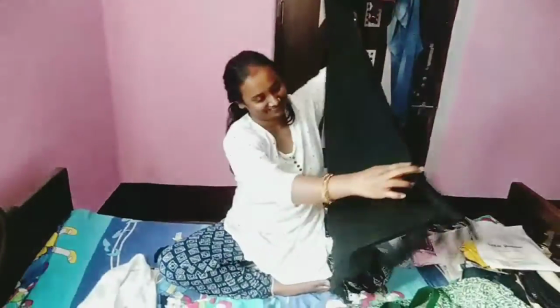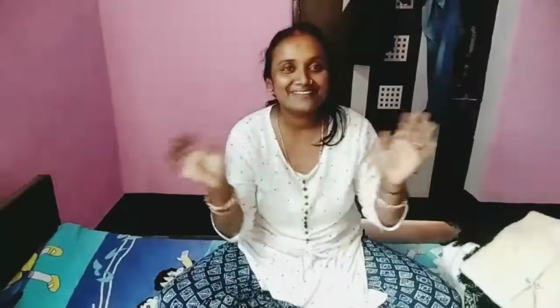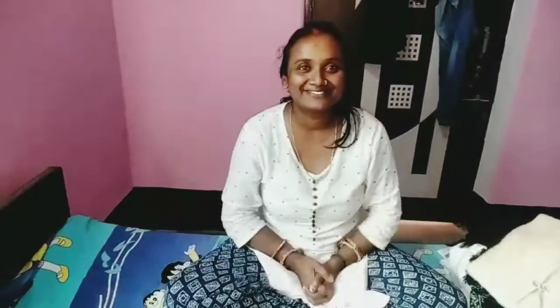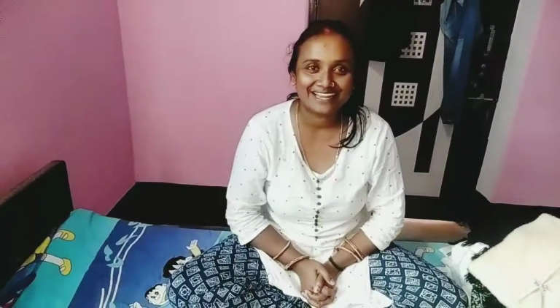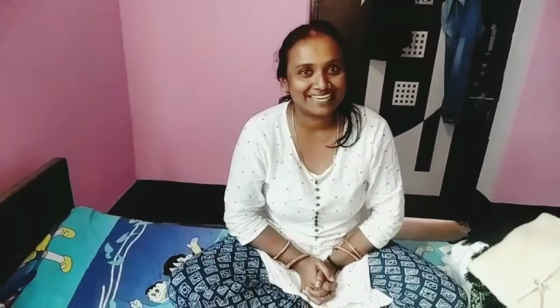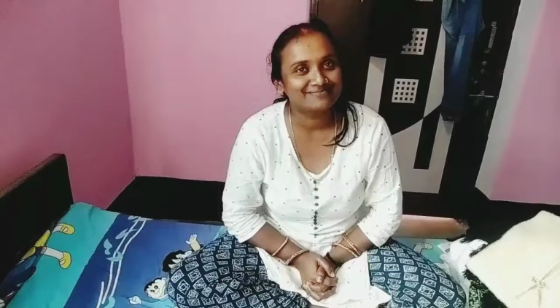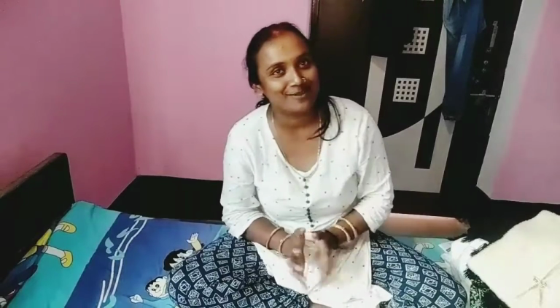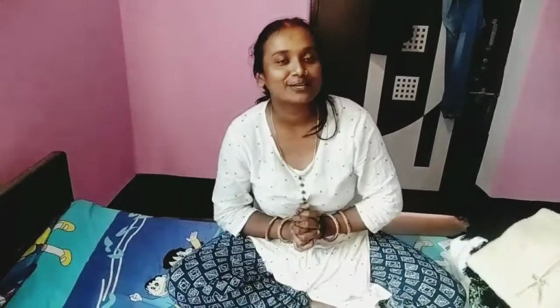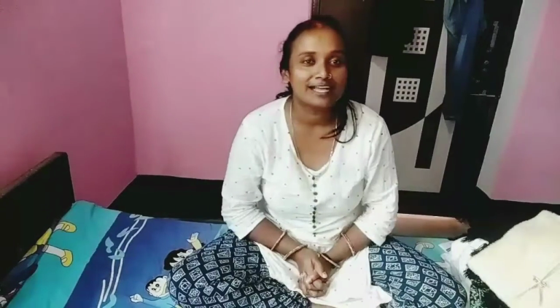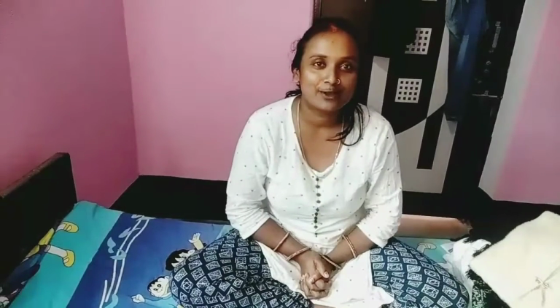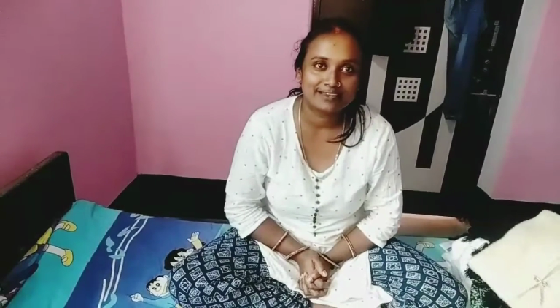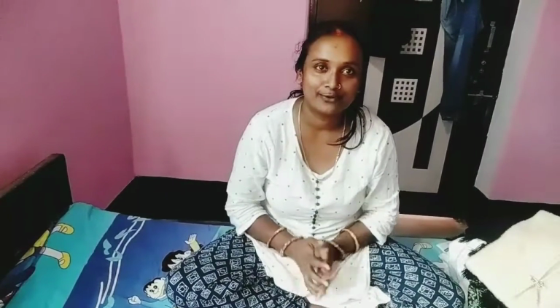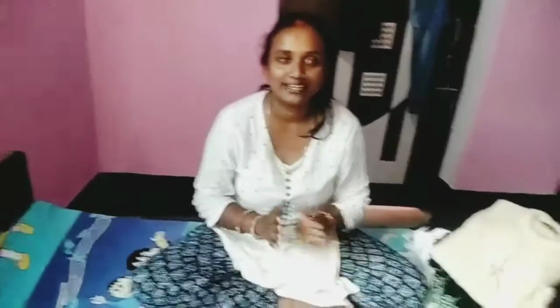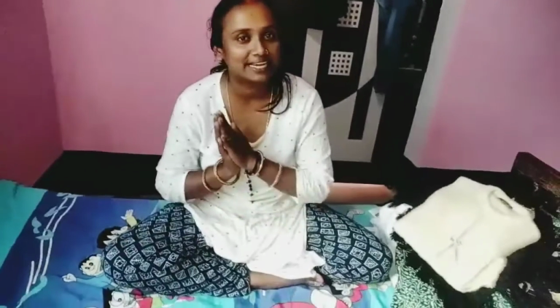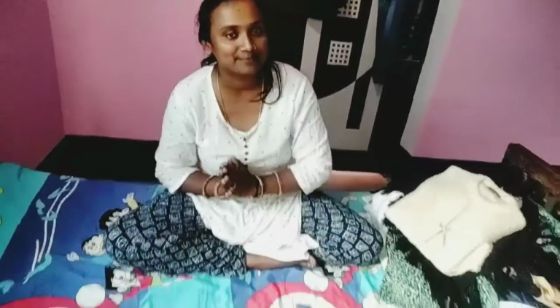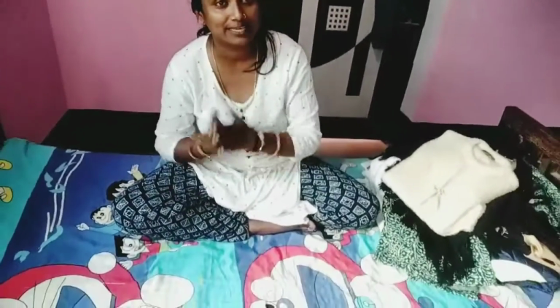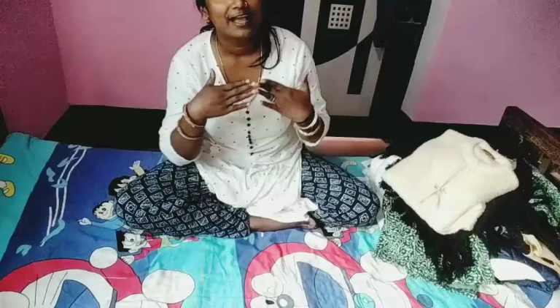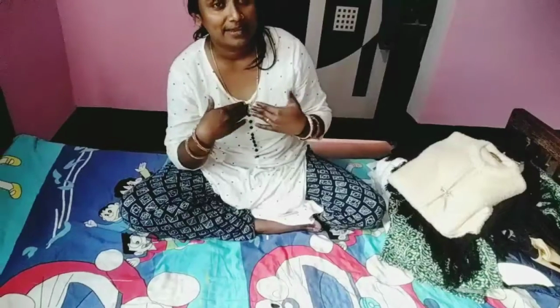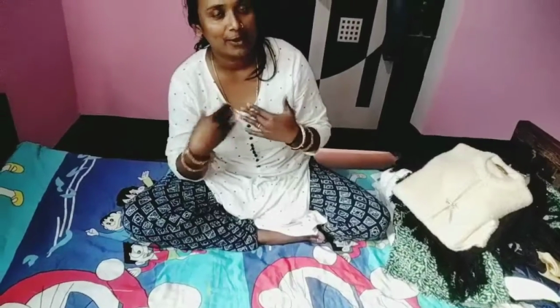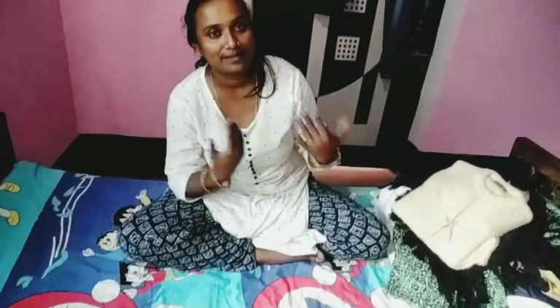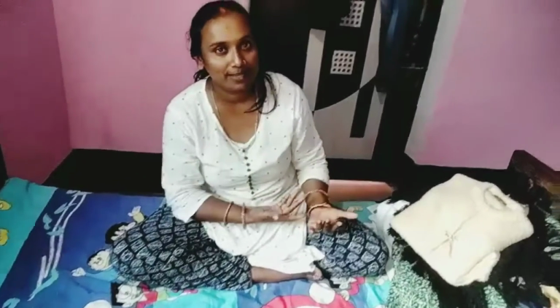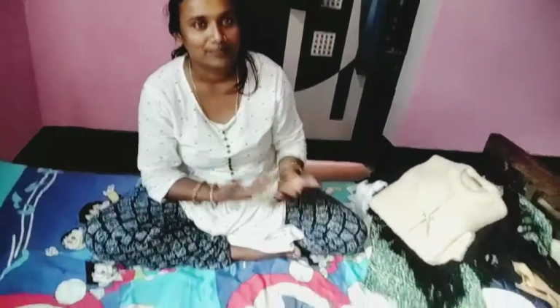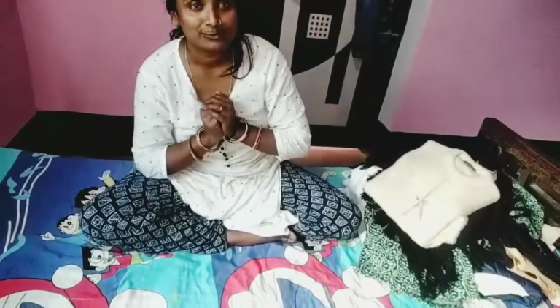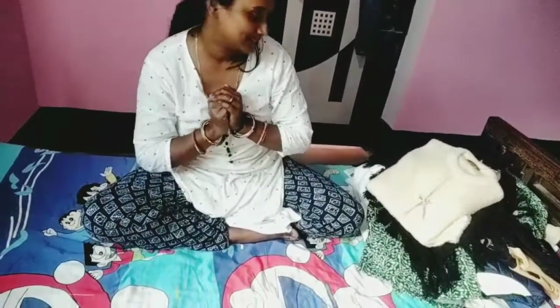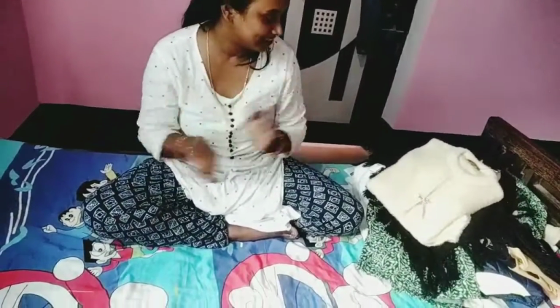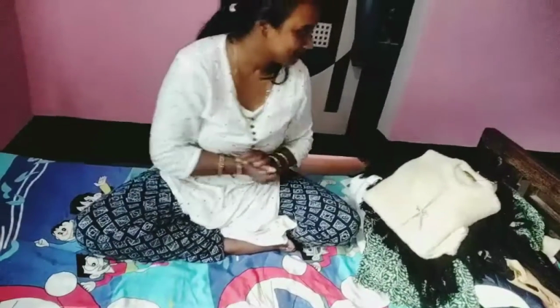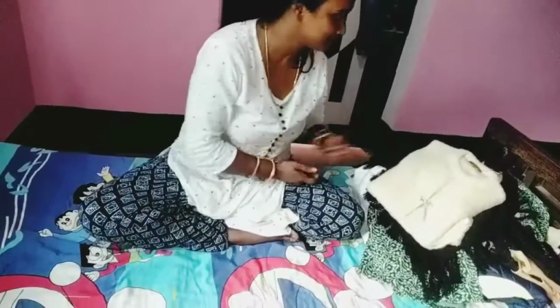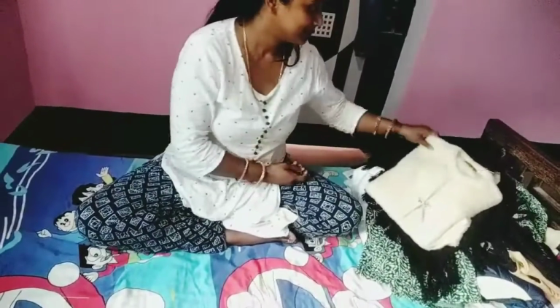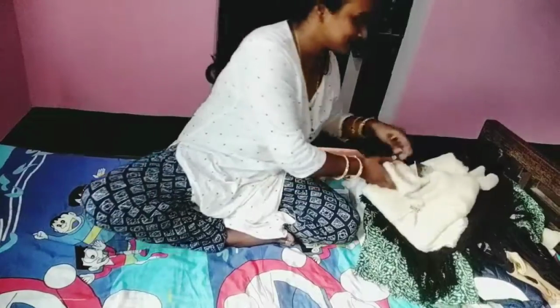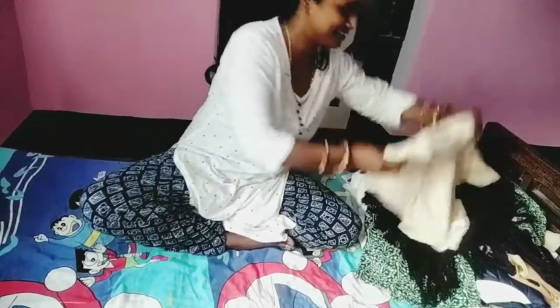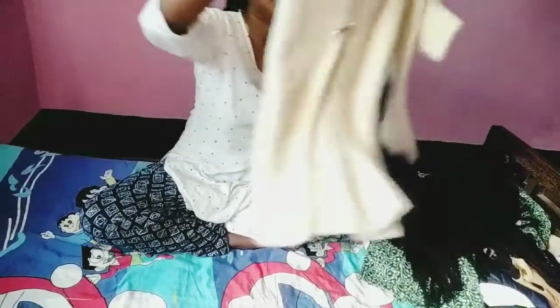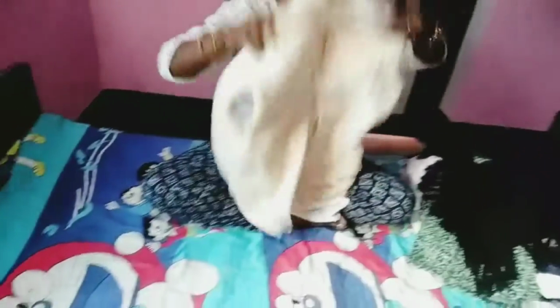Hello everyone and welcome back to my channel, Manuja Vlogs. This is my winter wear collection. Let's start with my cardigan.